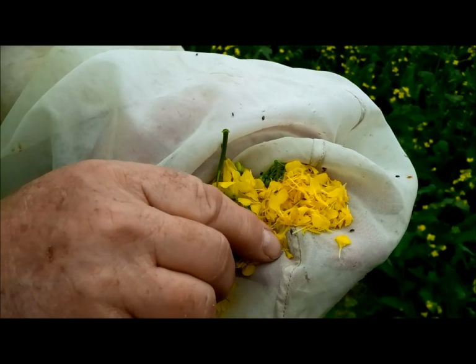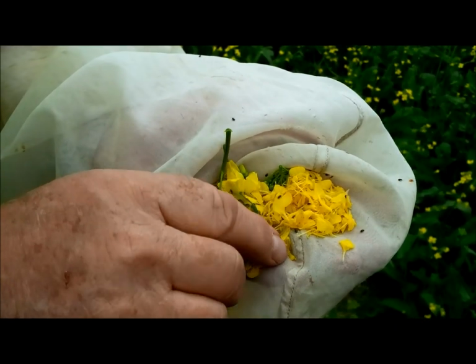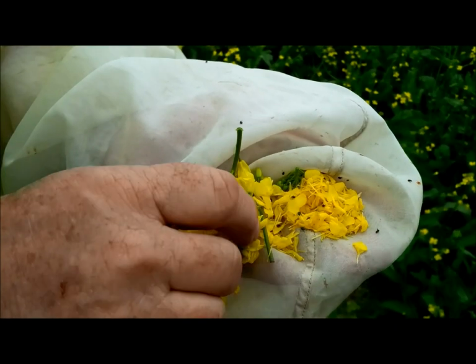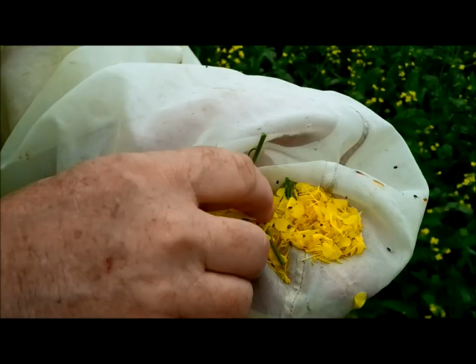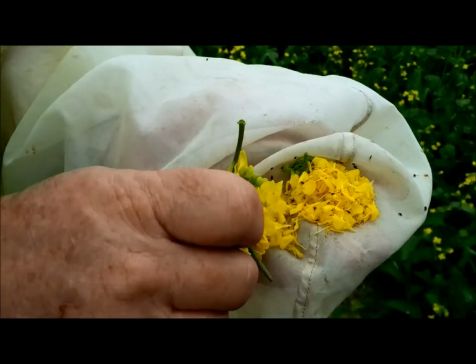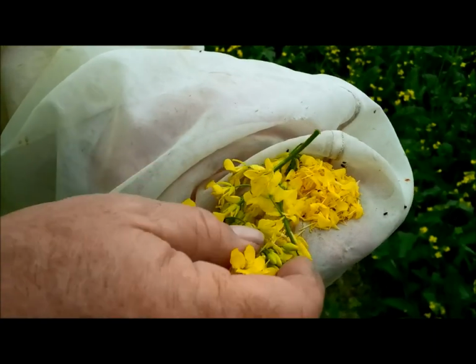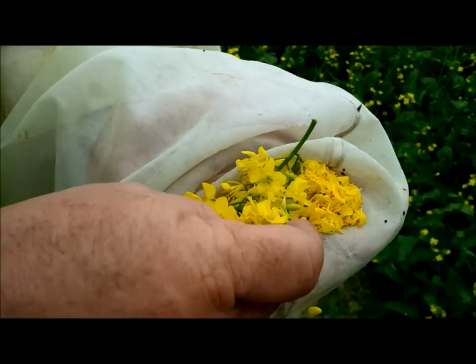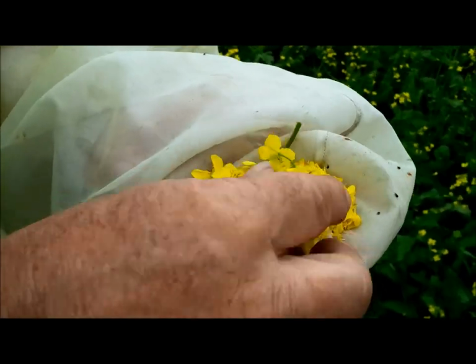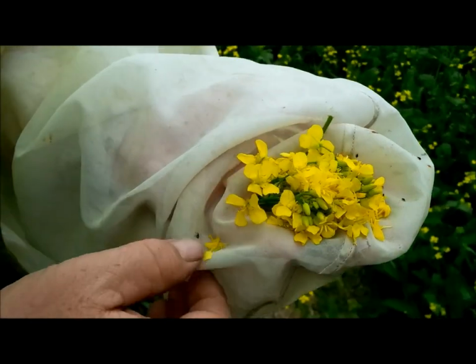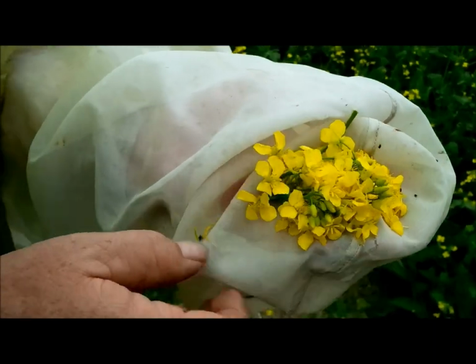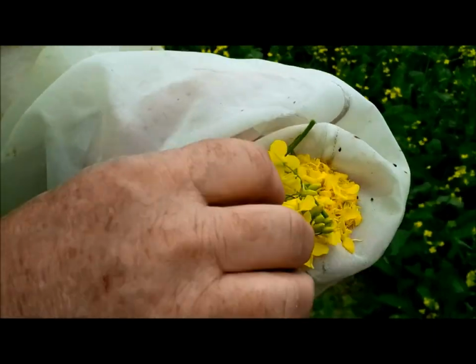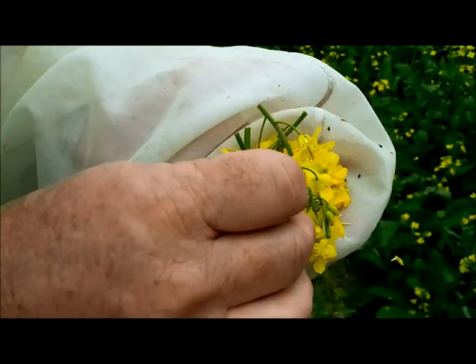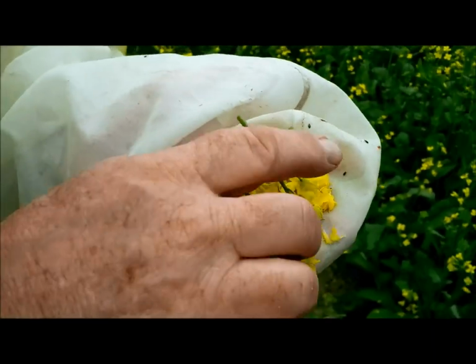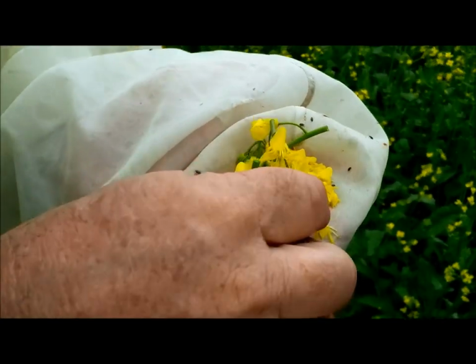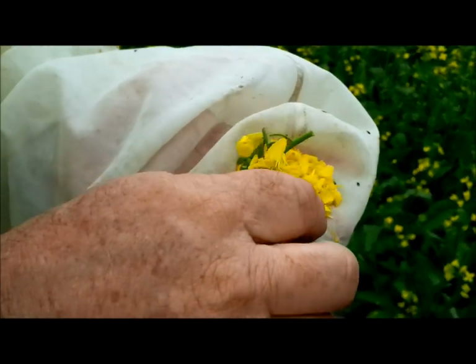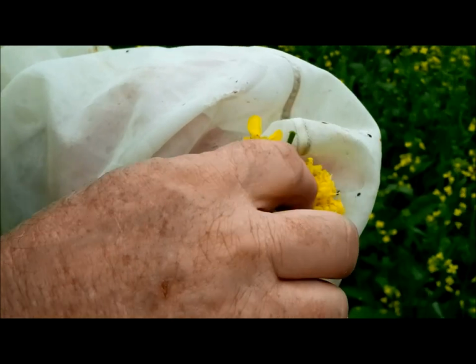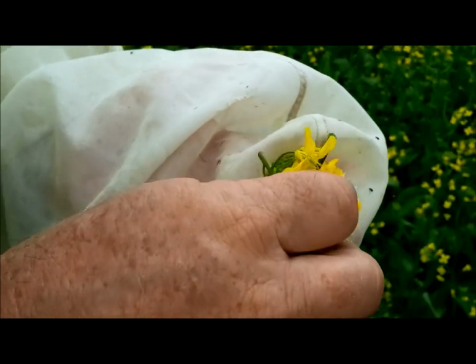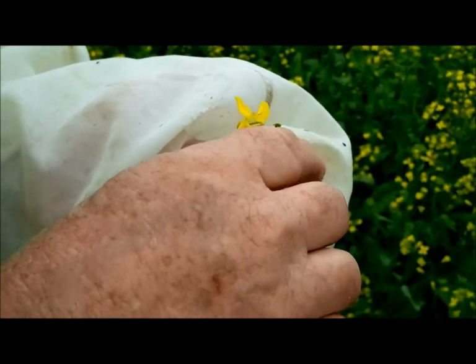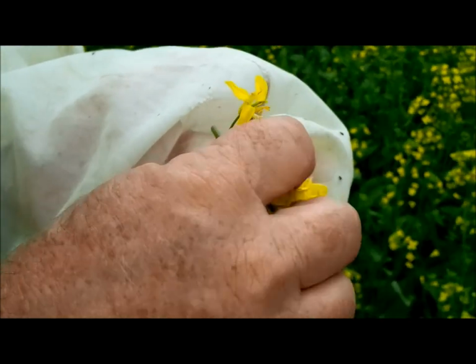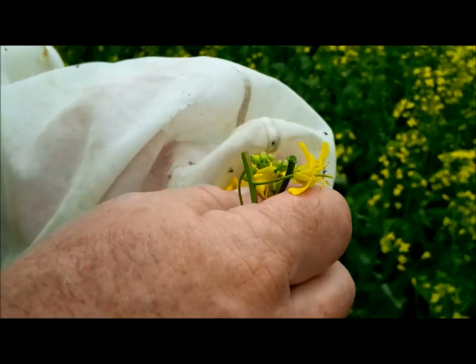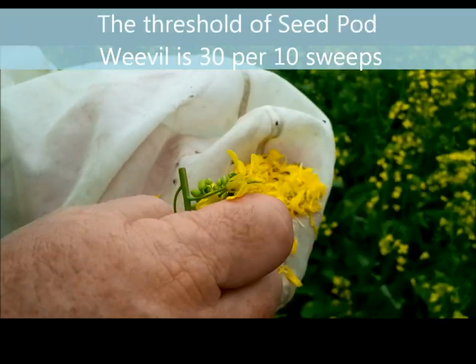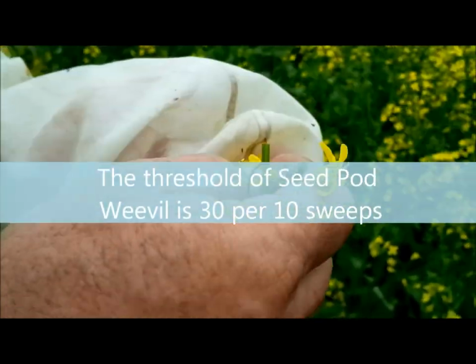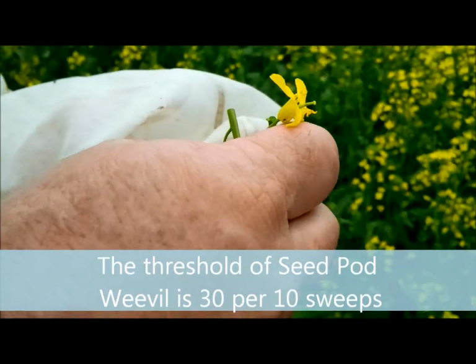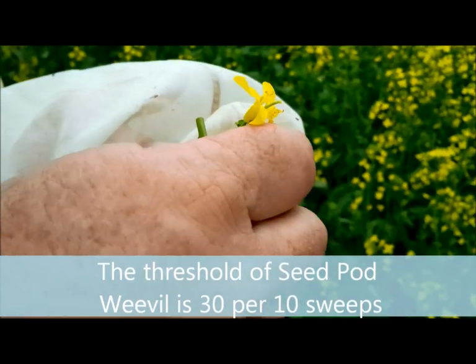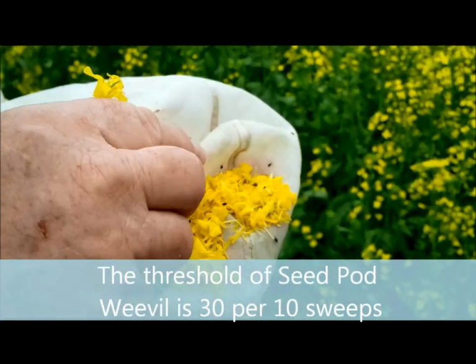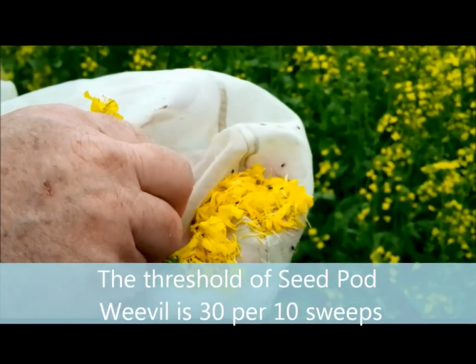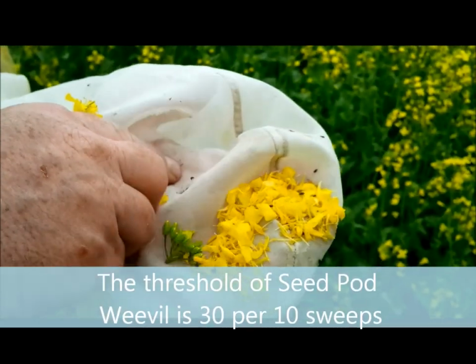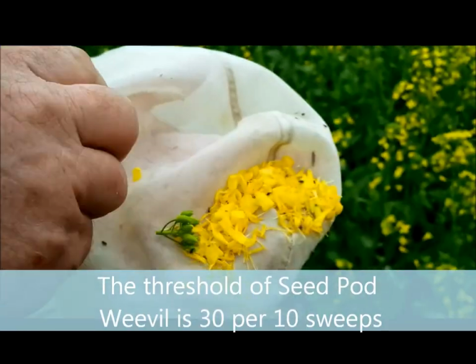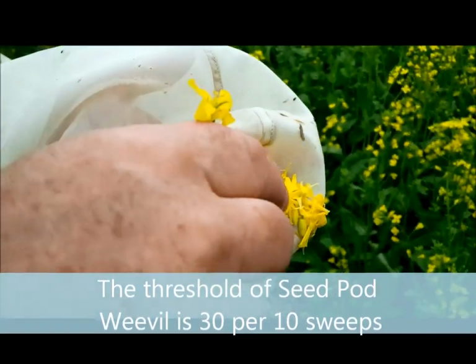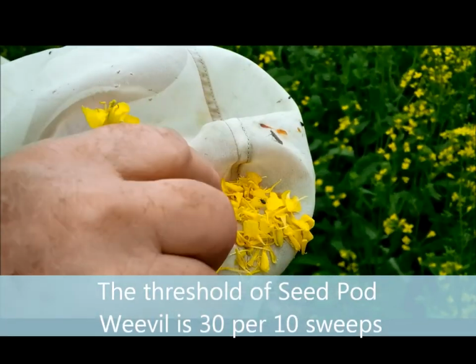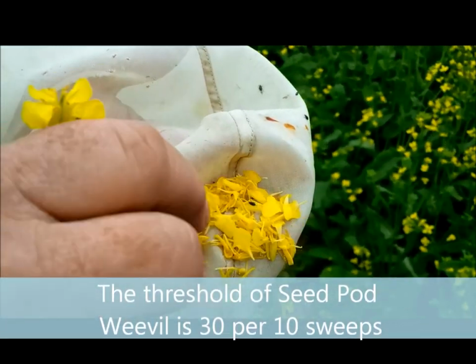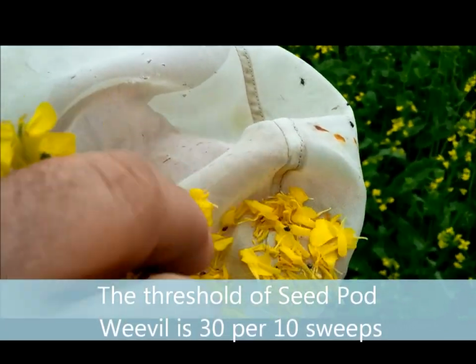As you can see, we do have a significant population of seed pod weevil. The threshold is 30 per 10 sweeps and we are very close to that.